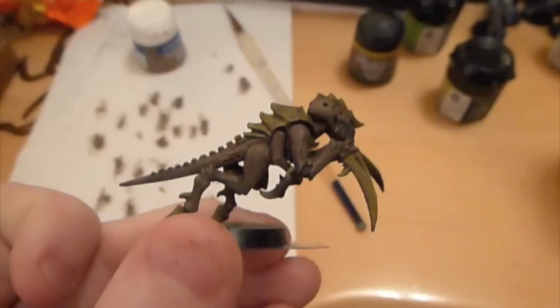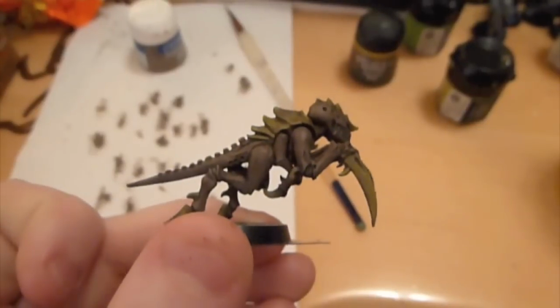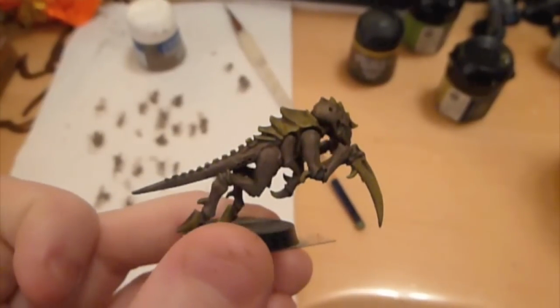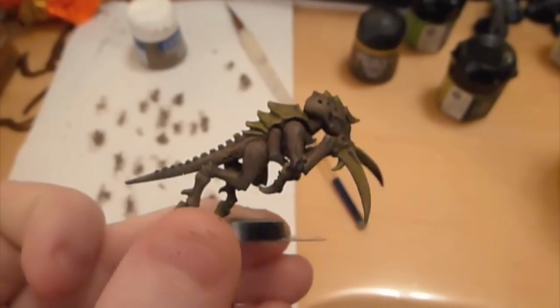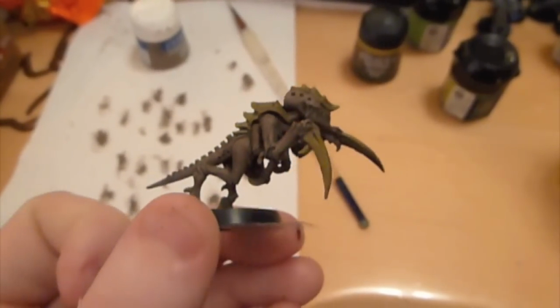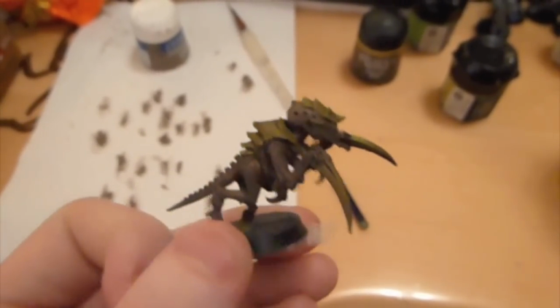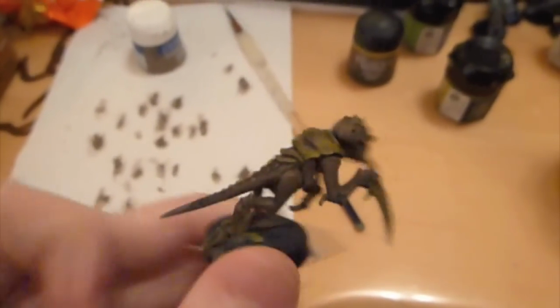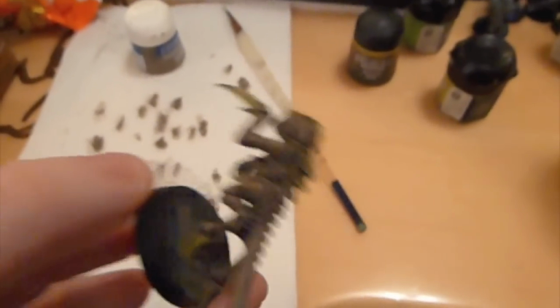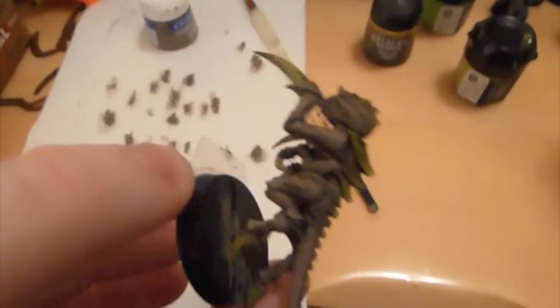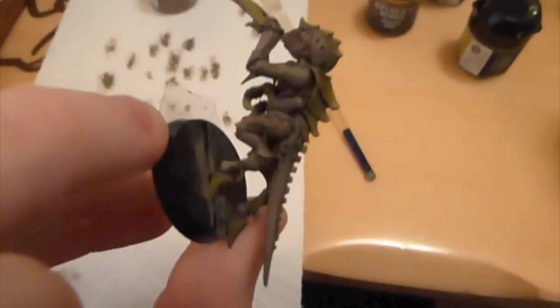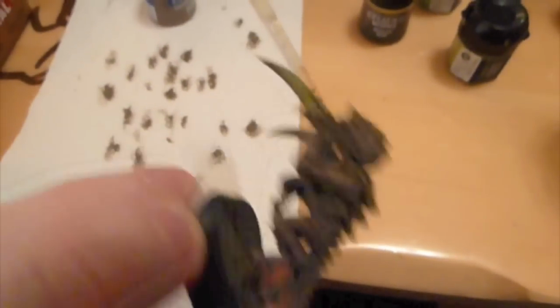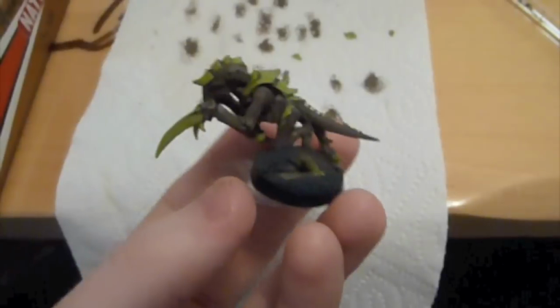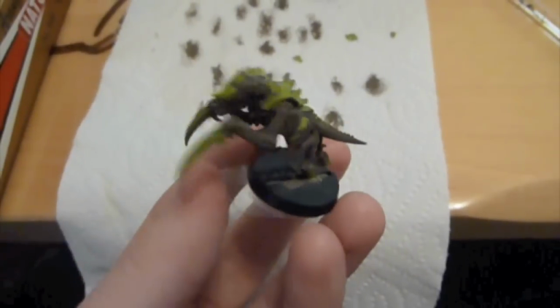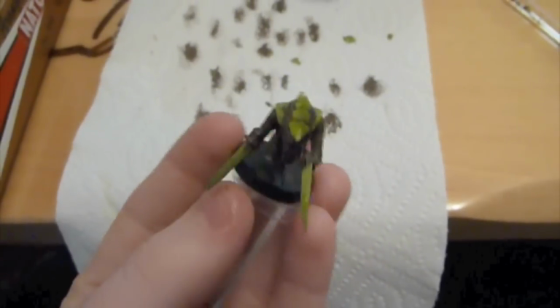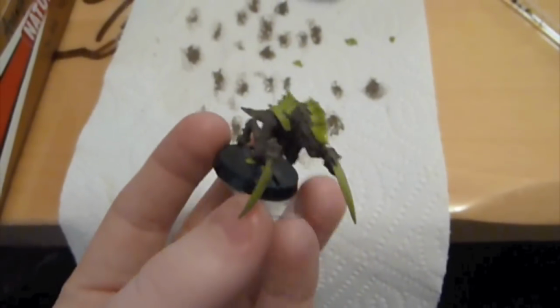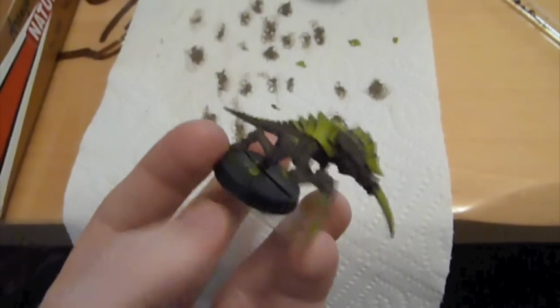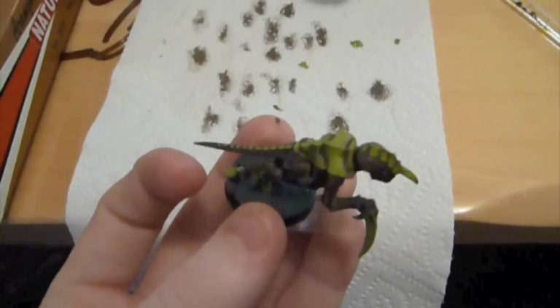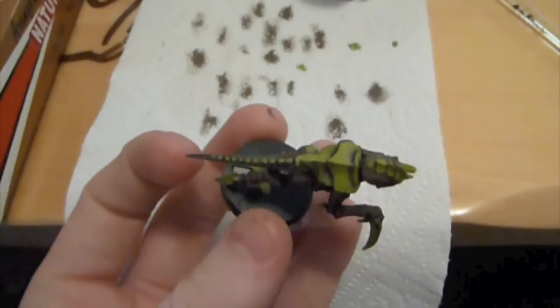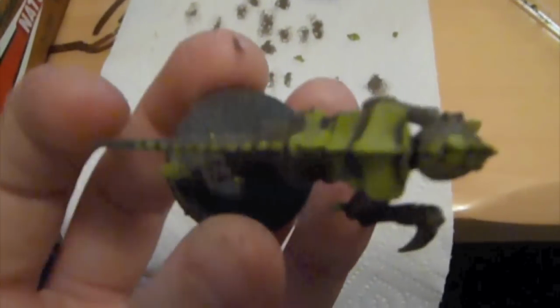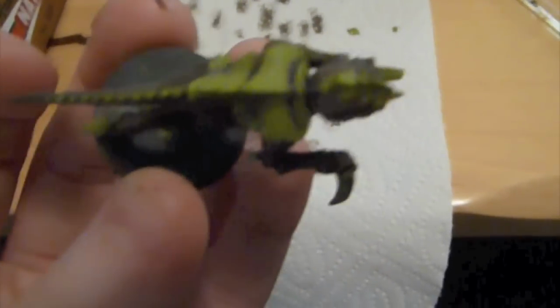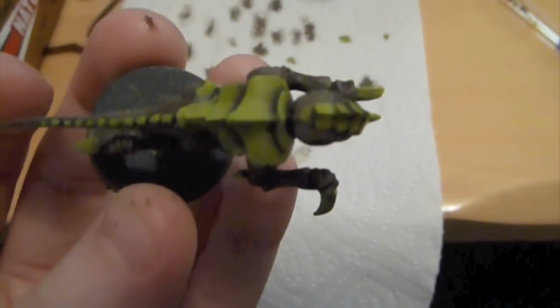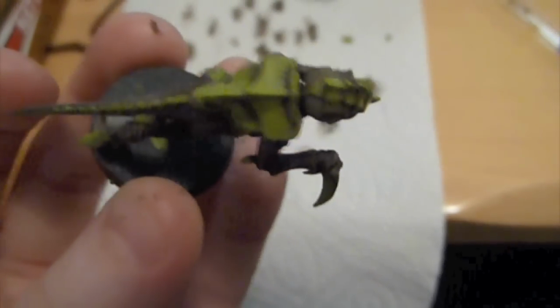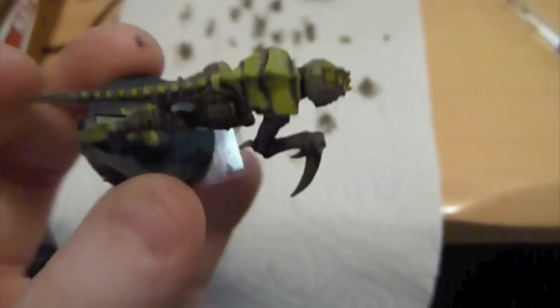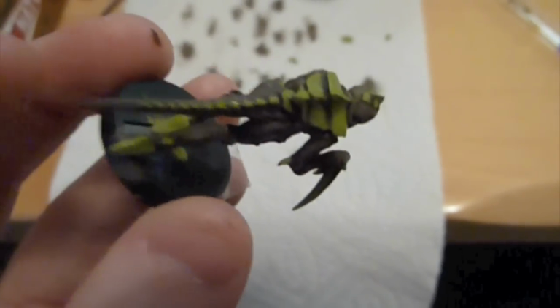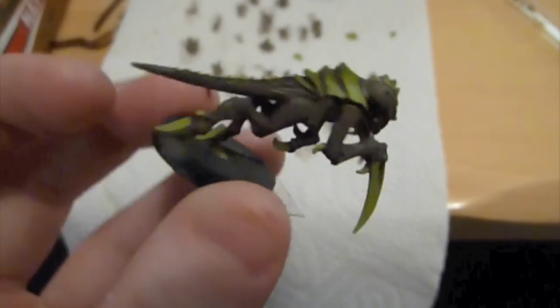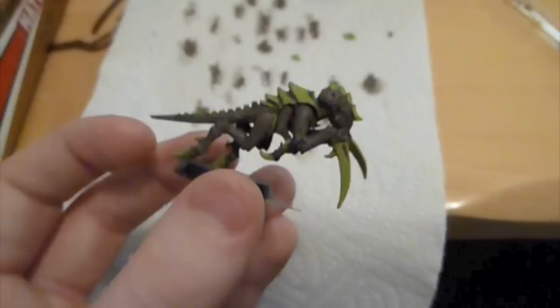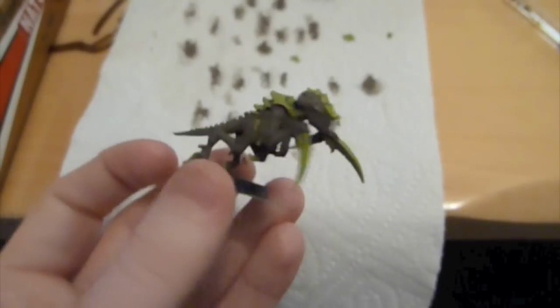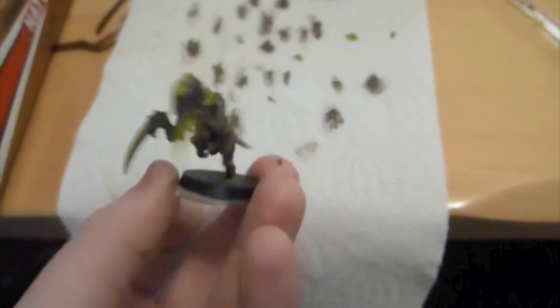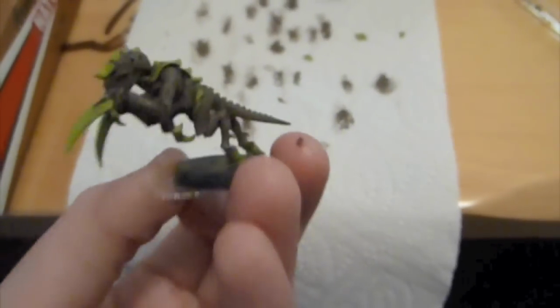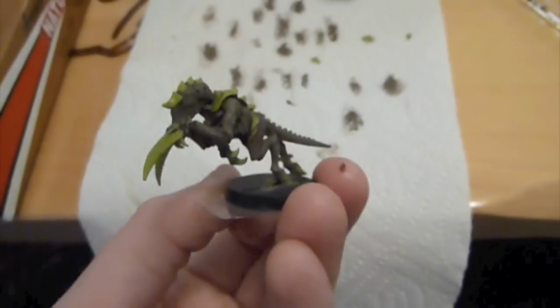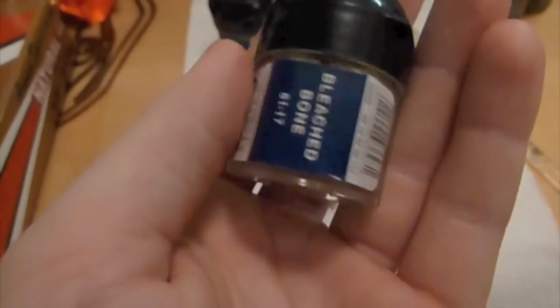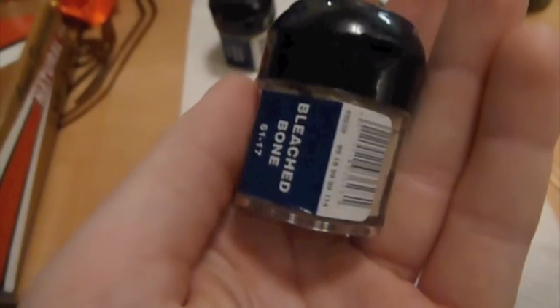Next we do a dry brush of Khemri Brown back over the previously washed parts, so it makes it pop a little bit more. And next we do straight camo green onto everything again, and you kind of do like the stippling effect, so you get a good fade on the carapace.